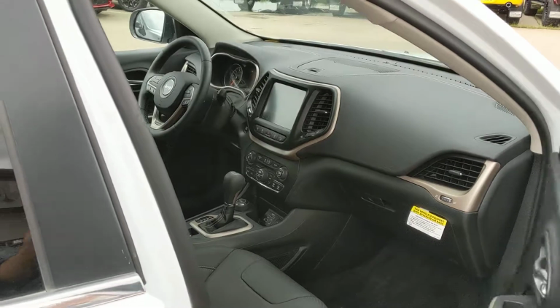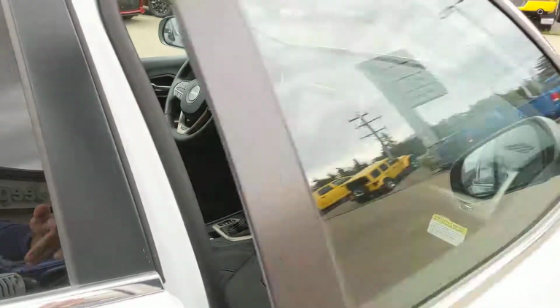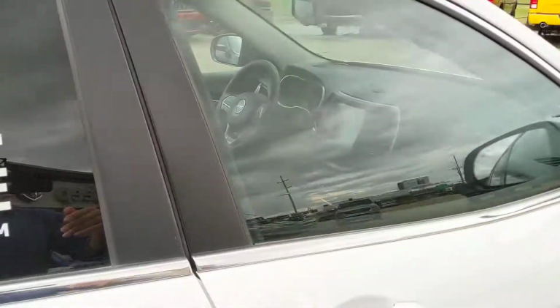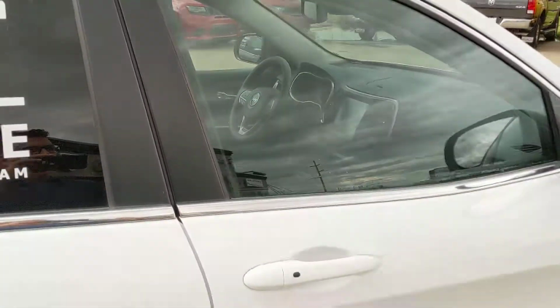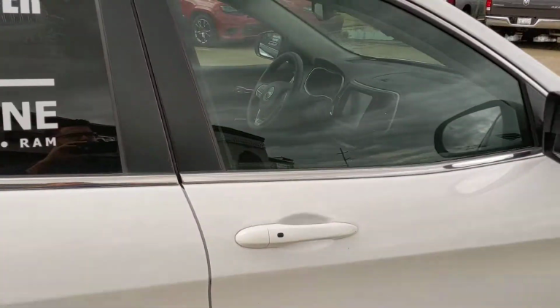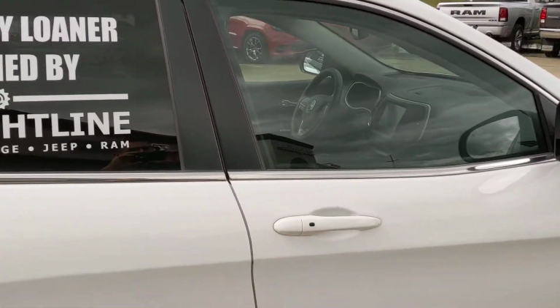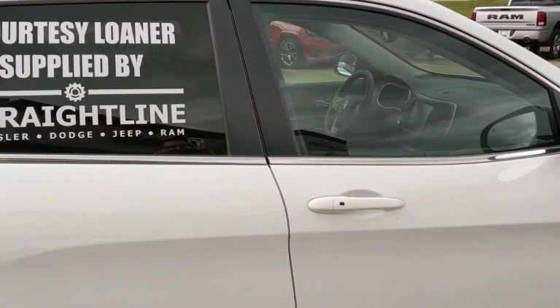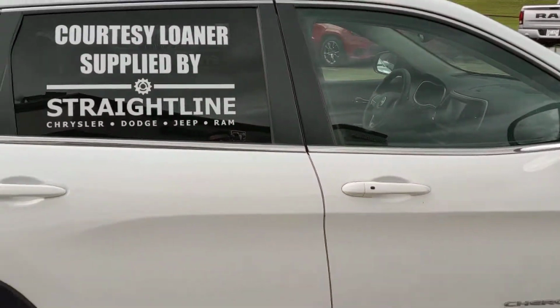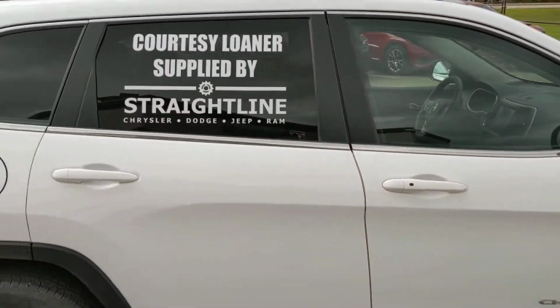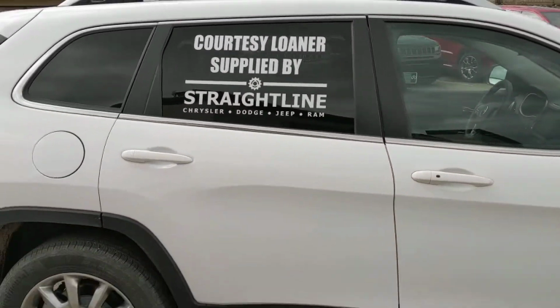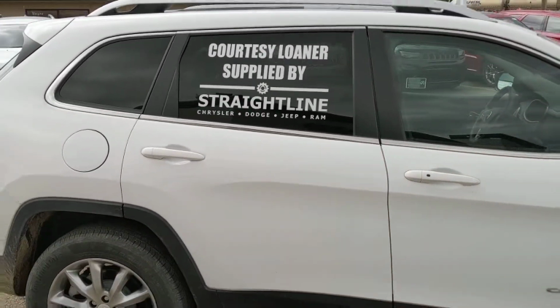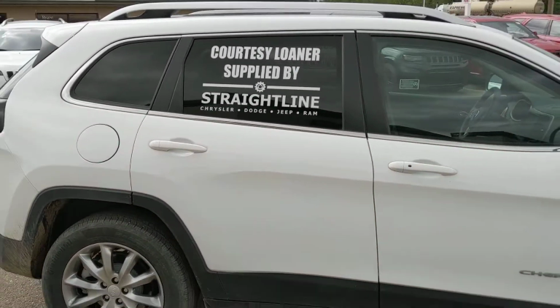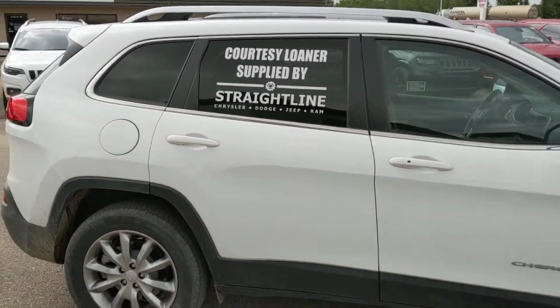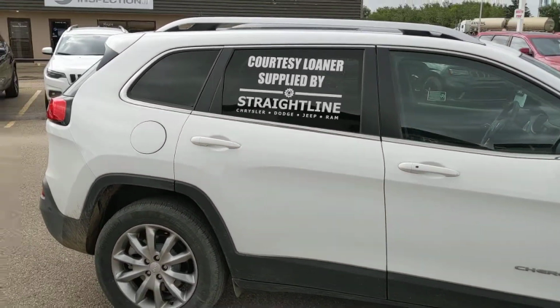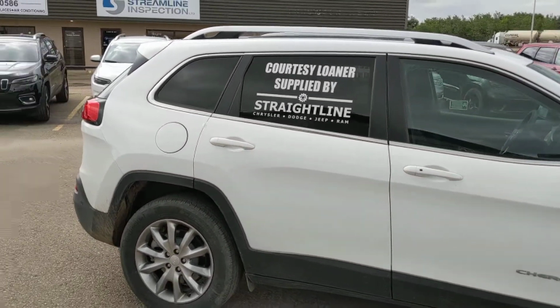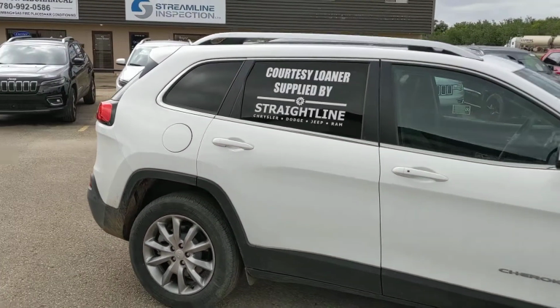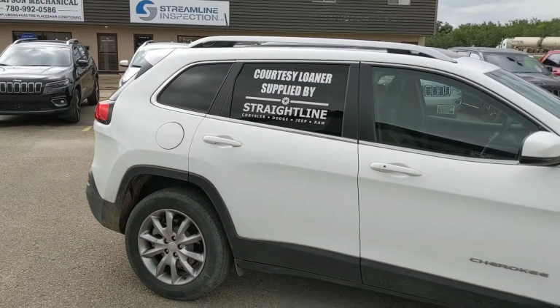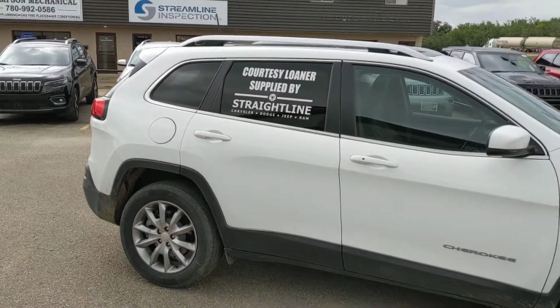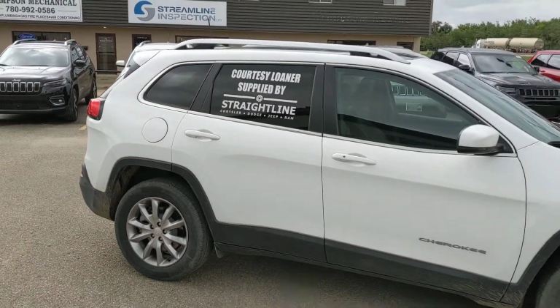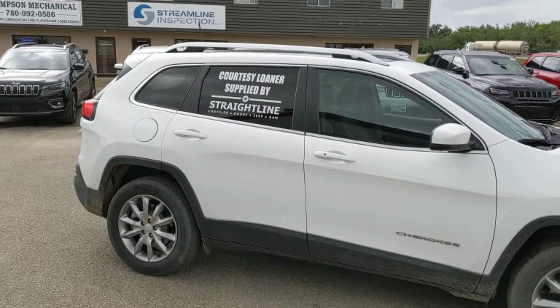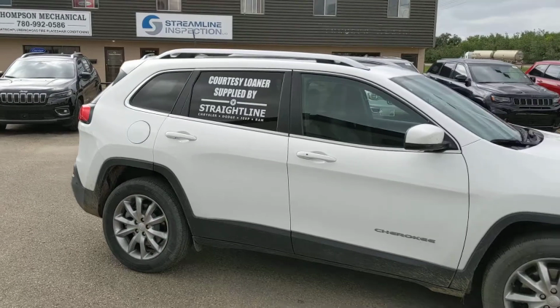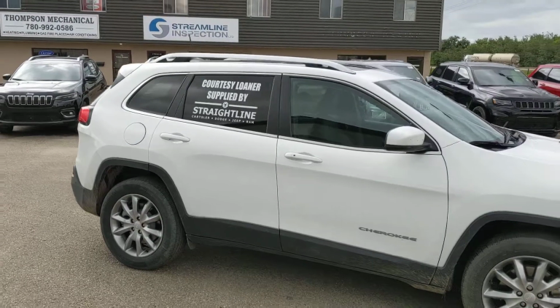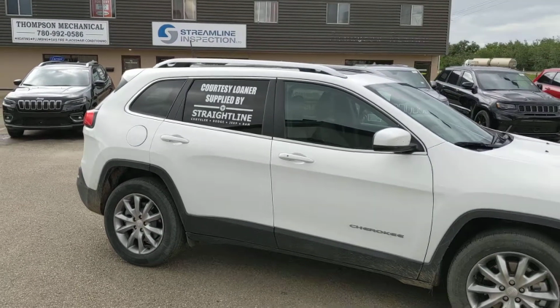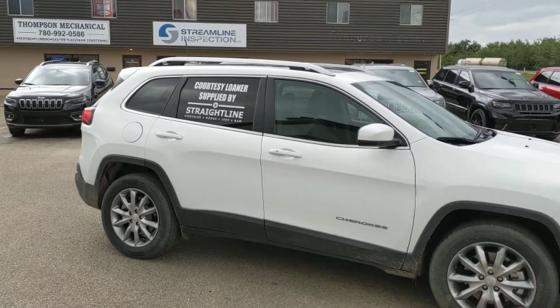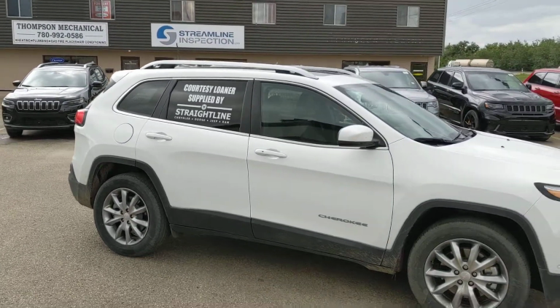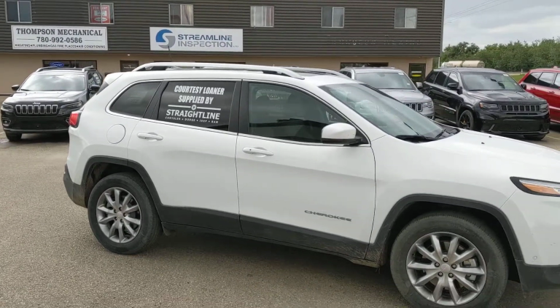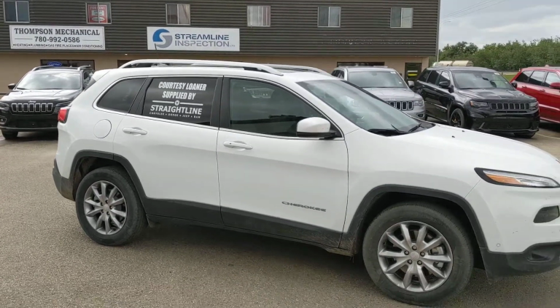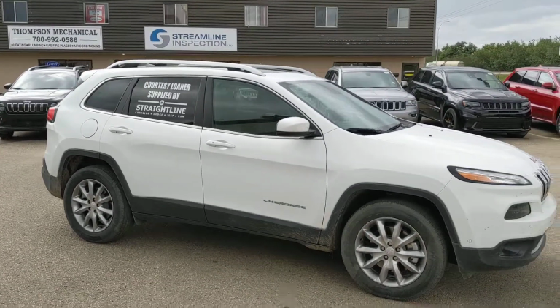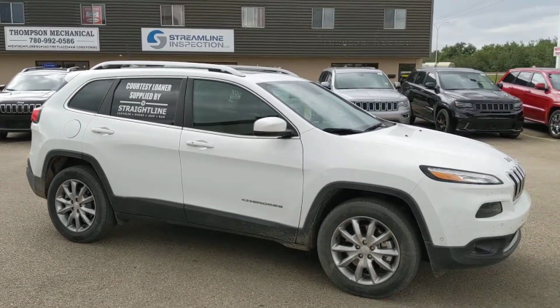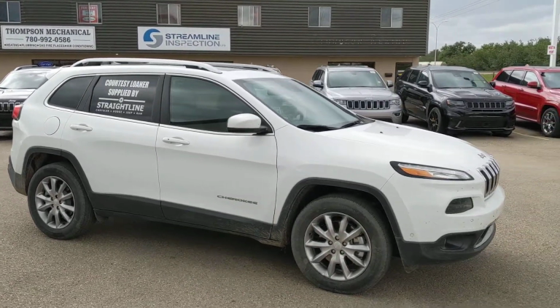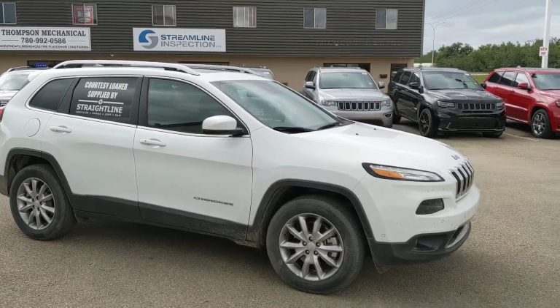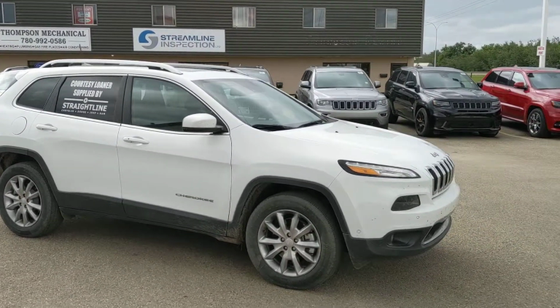Lane departure, blind spot detection — this Cherokee is gonna have it all, full load Limited. You've also got the nice sunroof and it looks great in bright white.